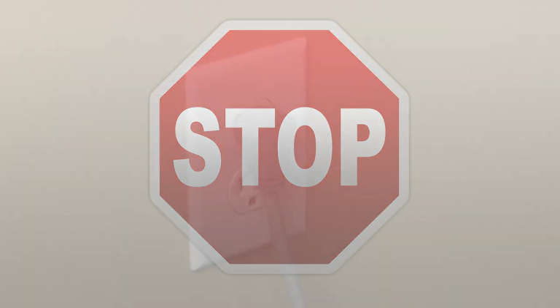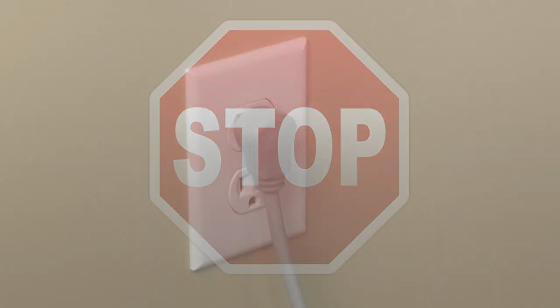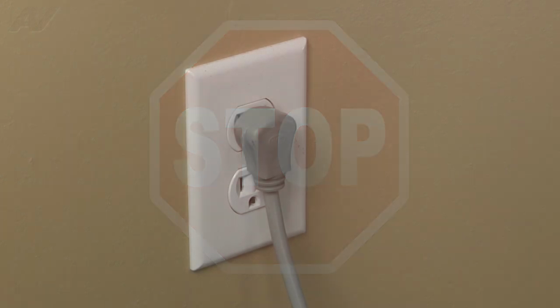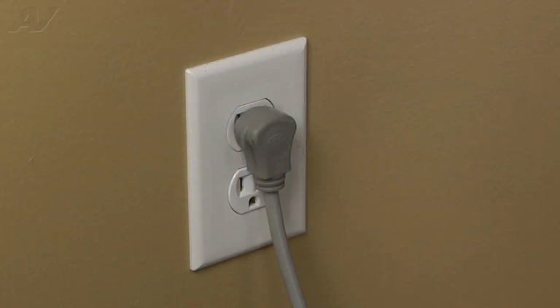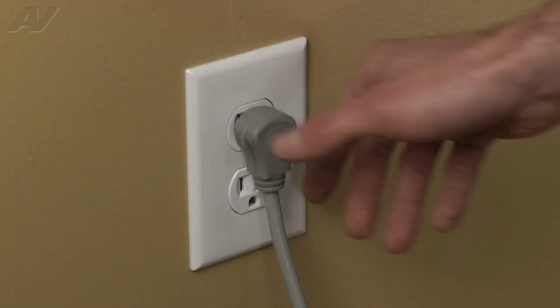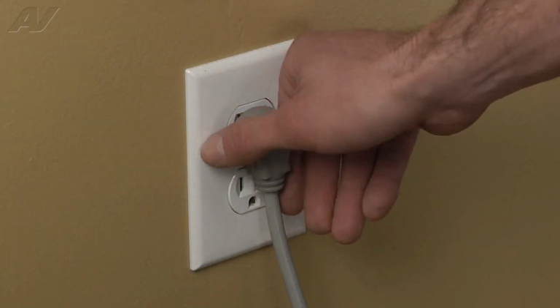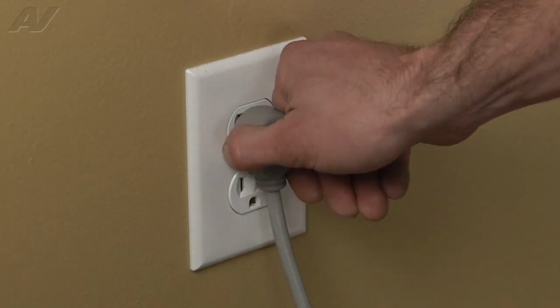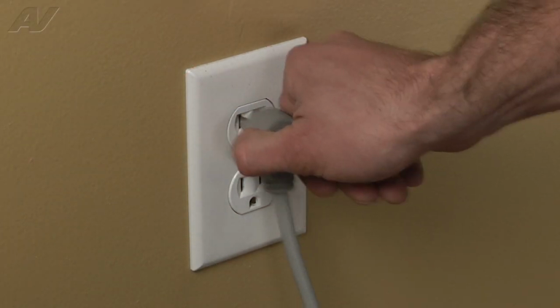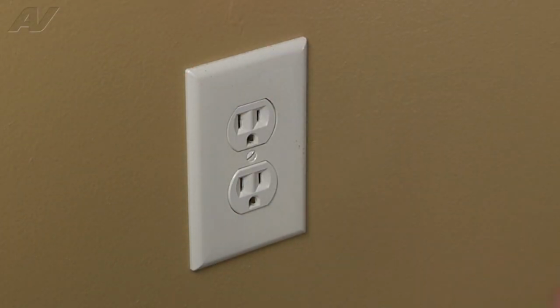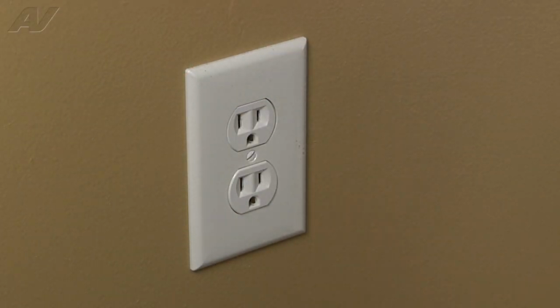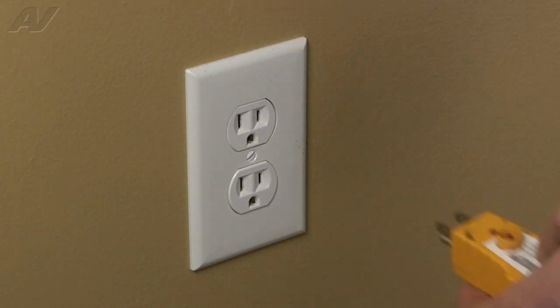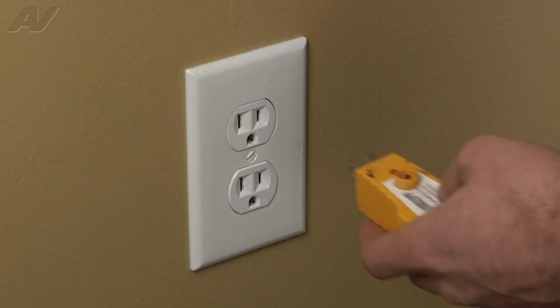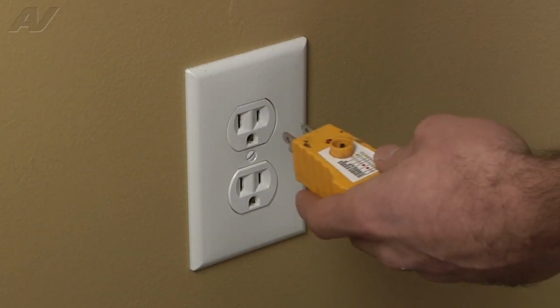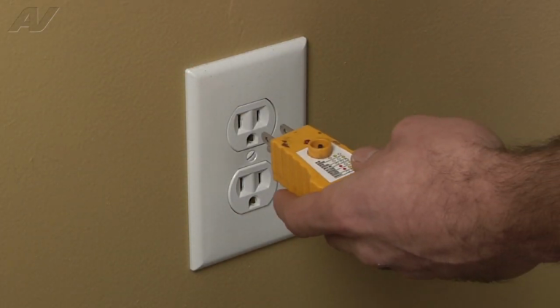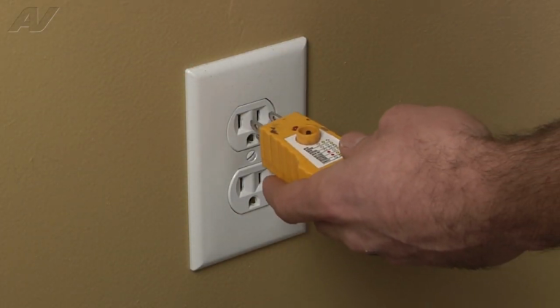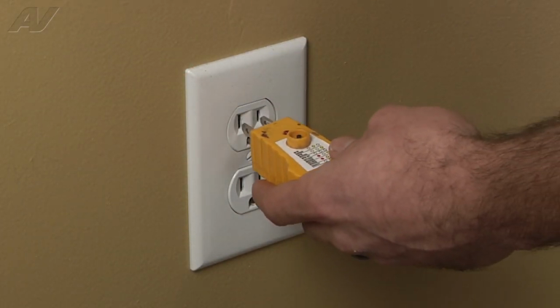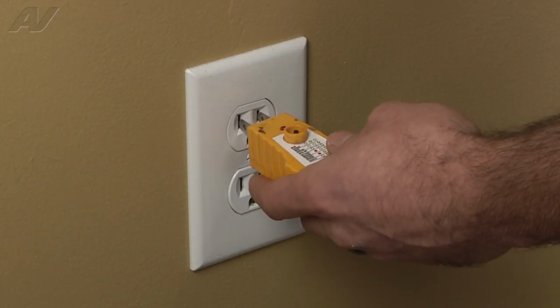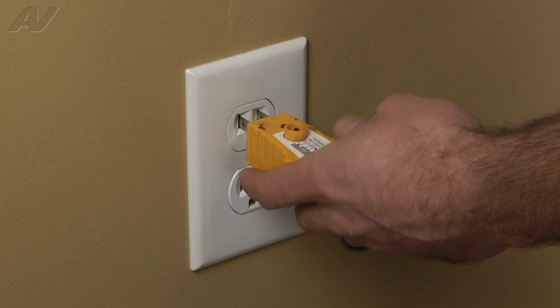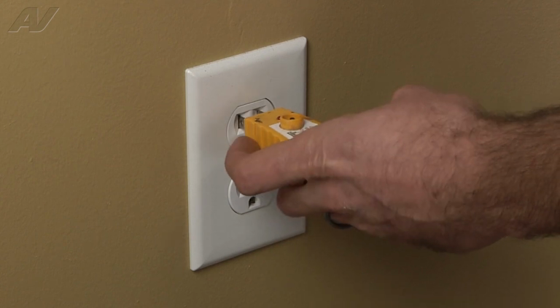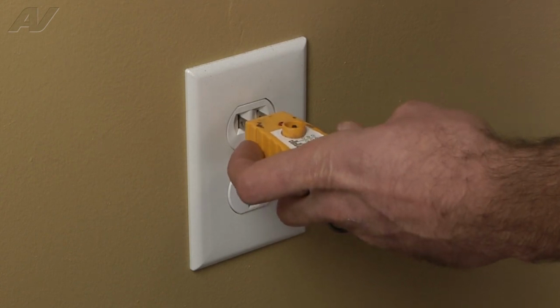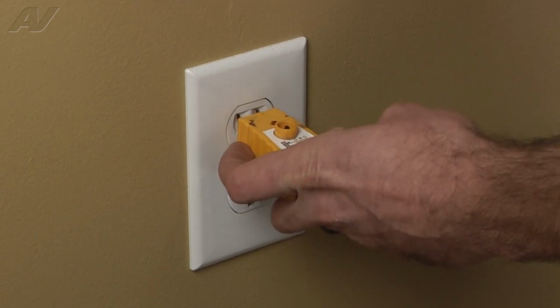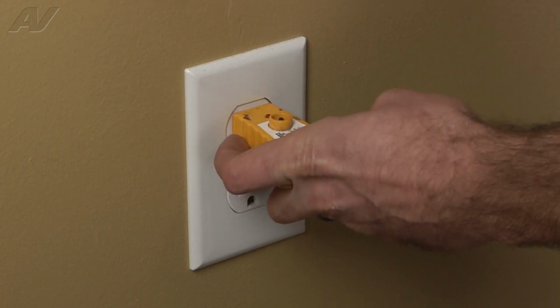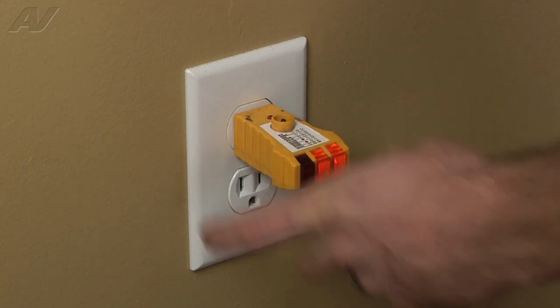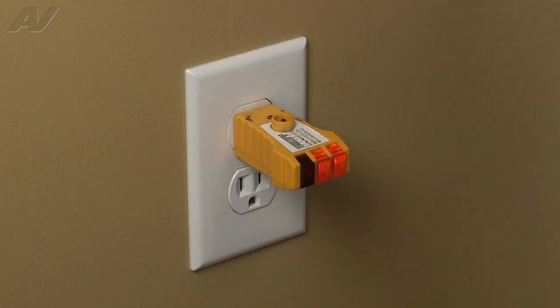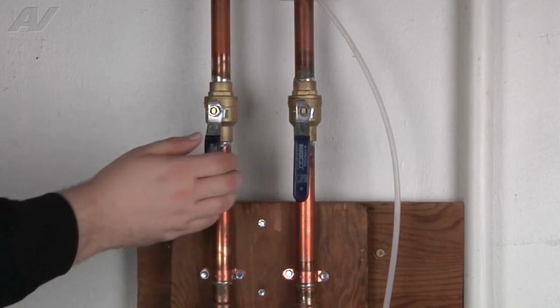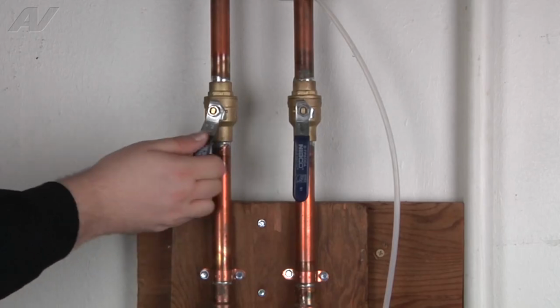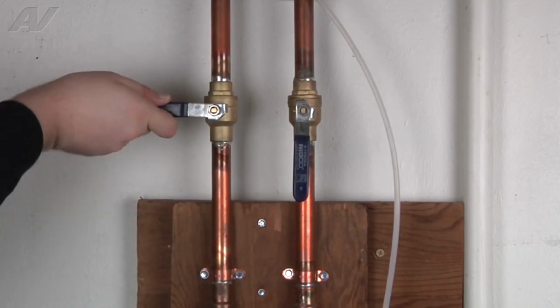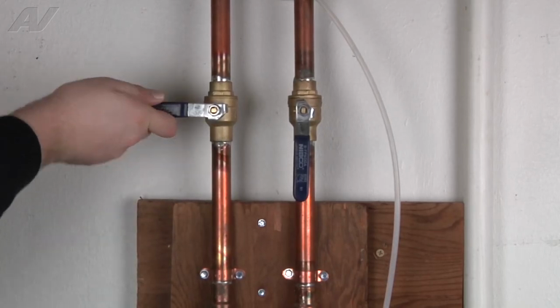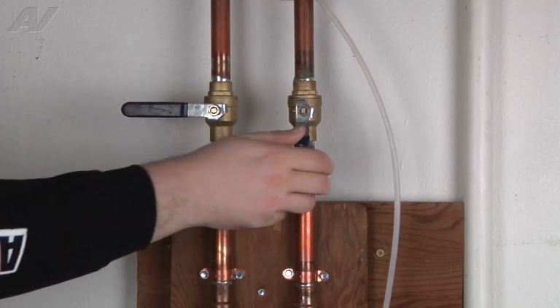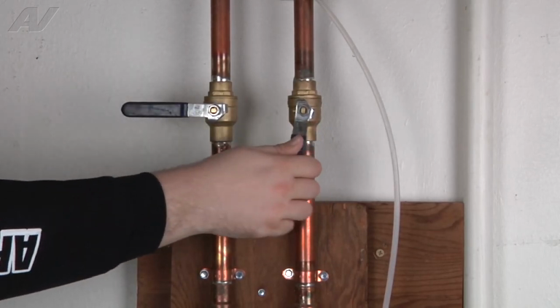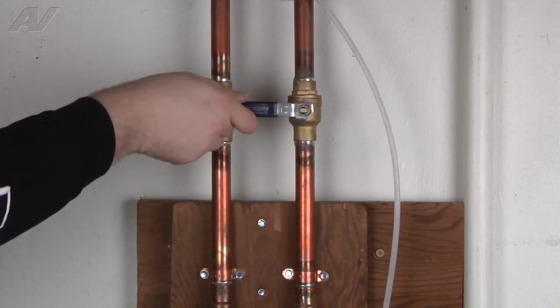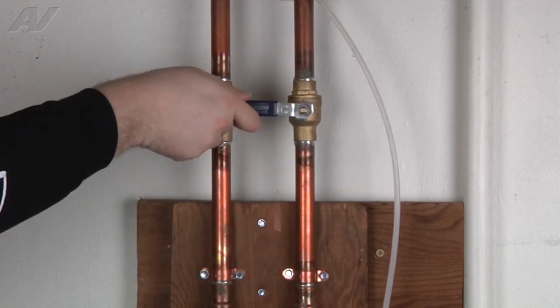Before you begin any repair, unplug the appliance from the wall outlet. It is also recommended that you check for proper voltage. Remember to also turn off the water.